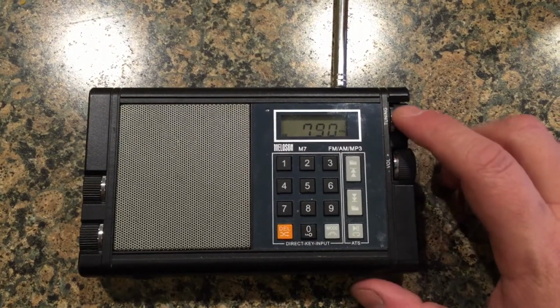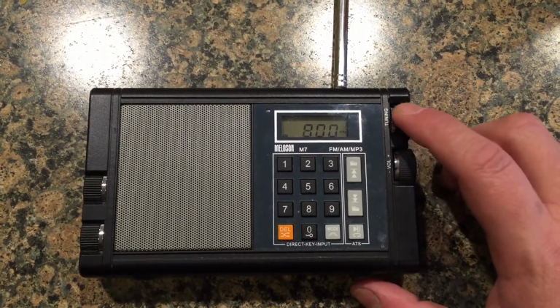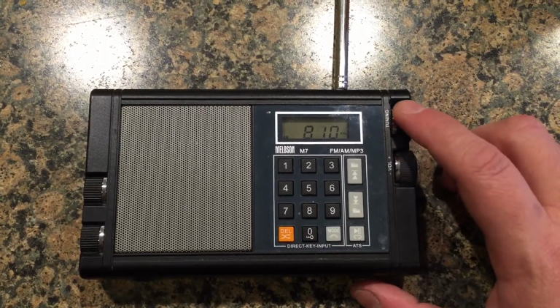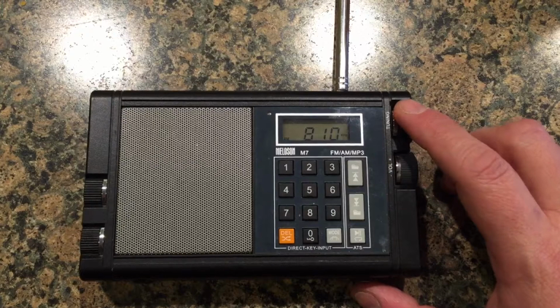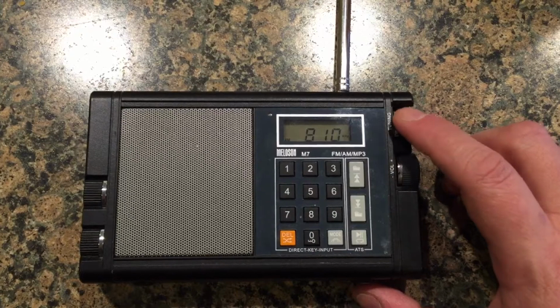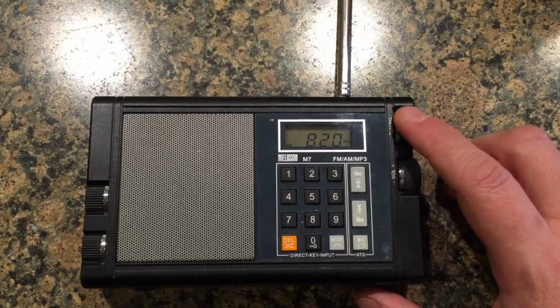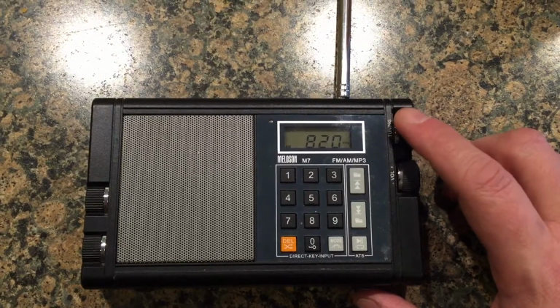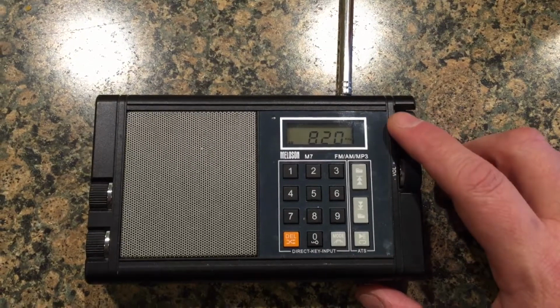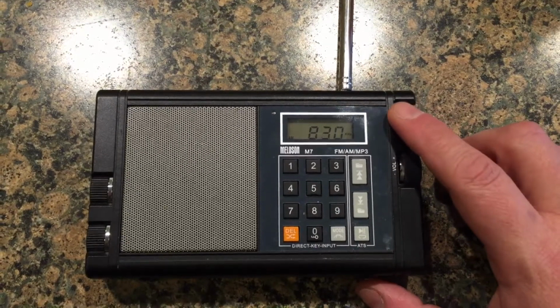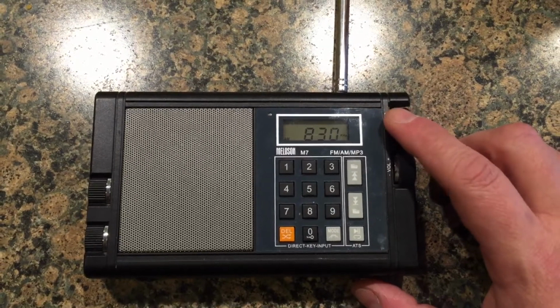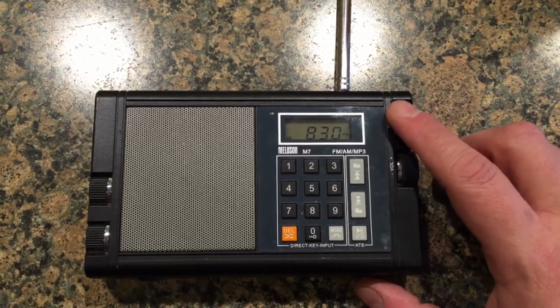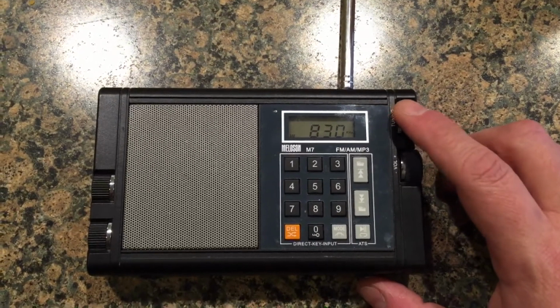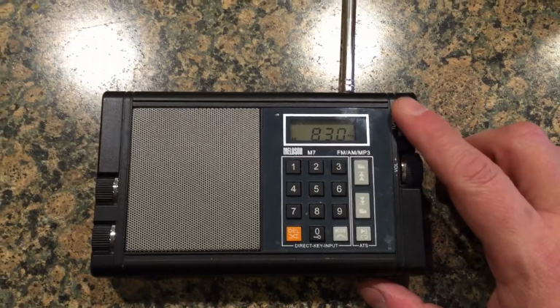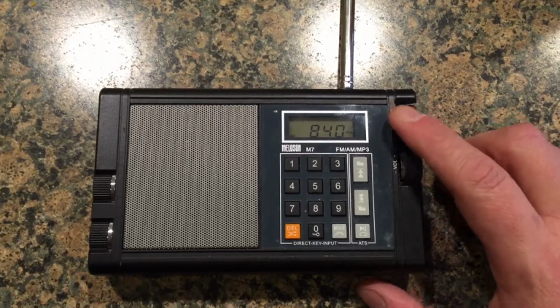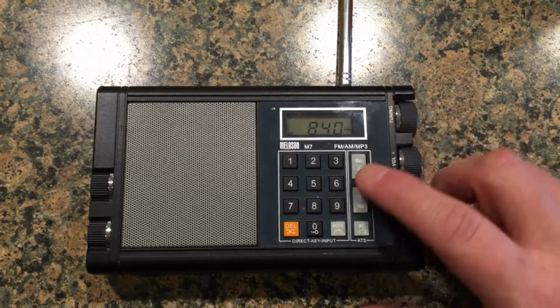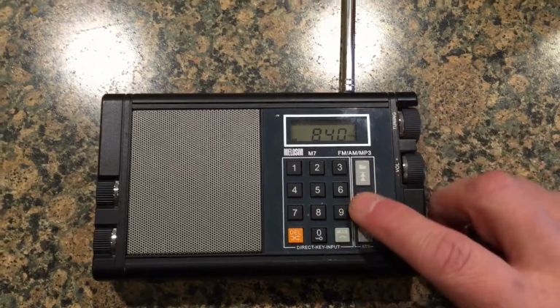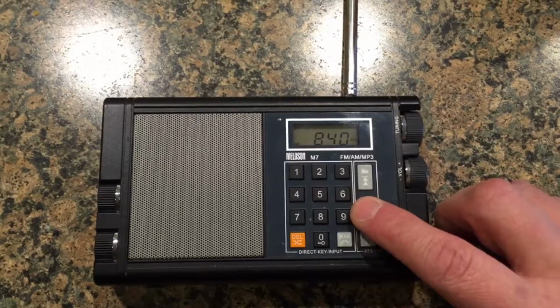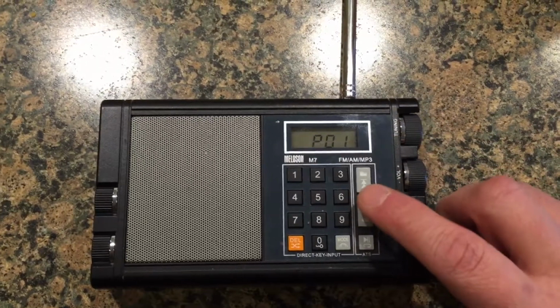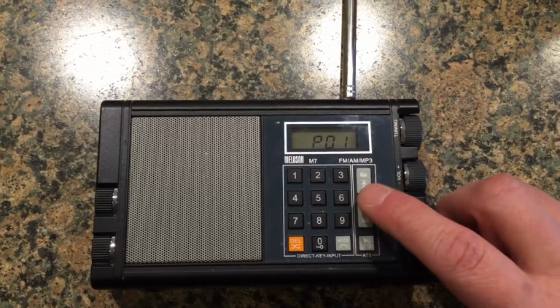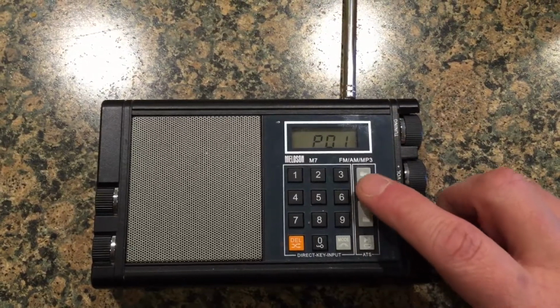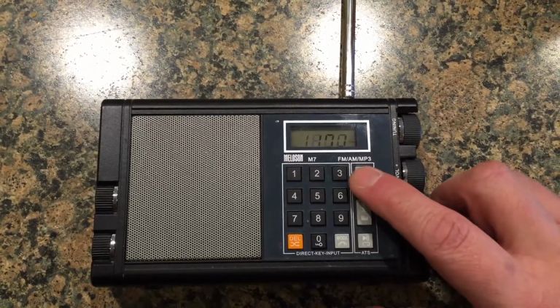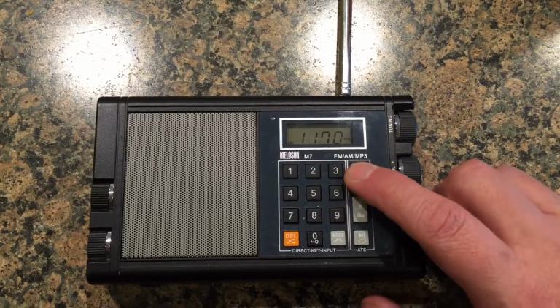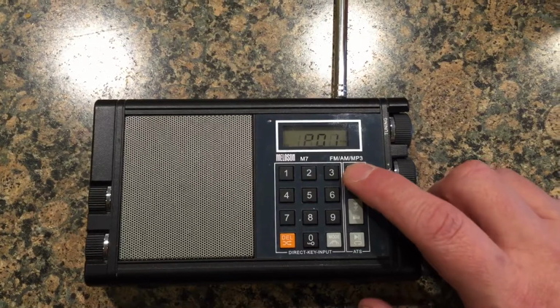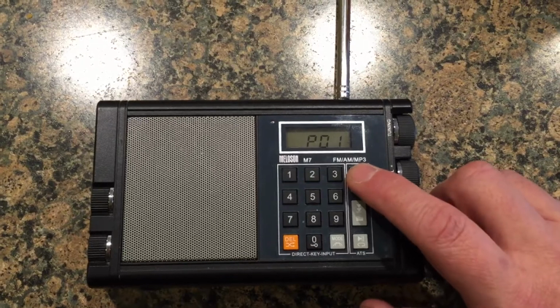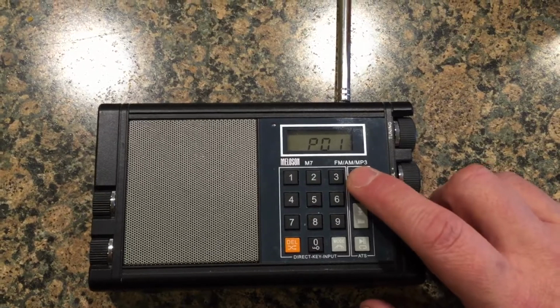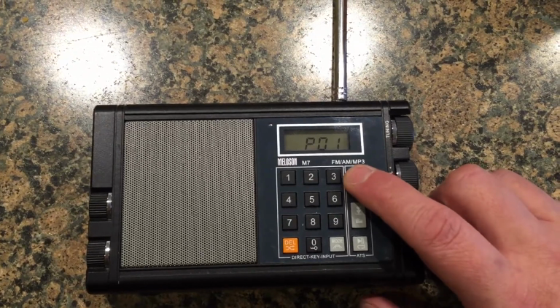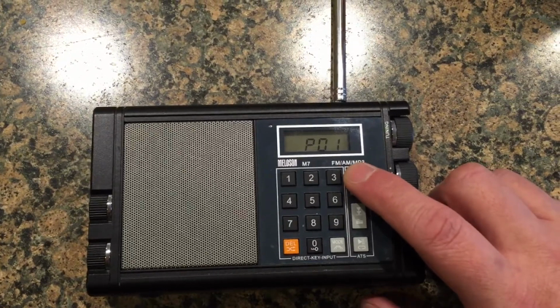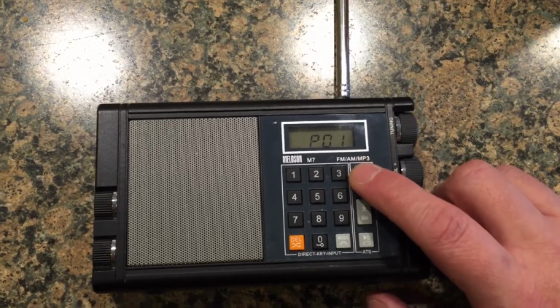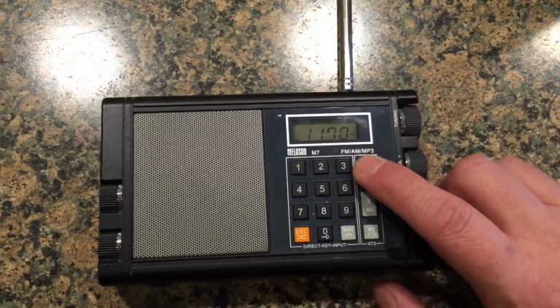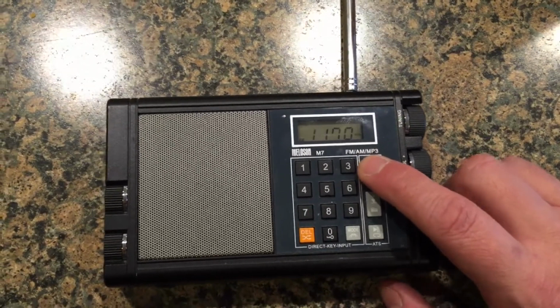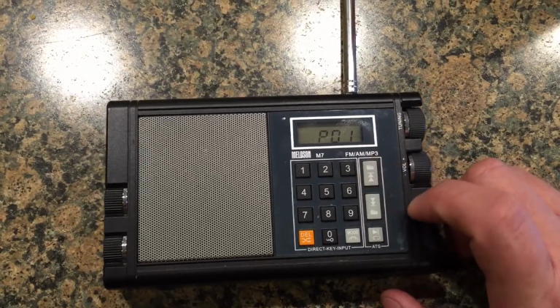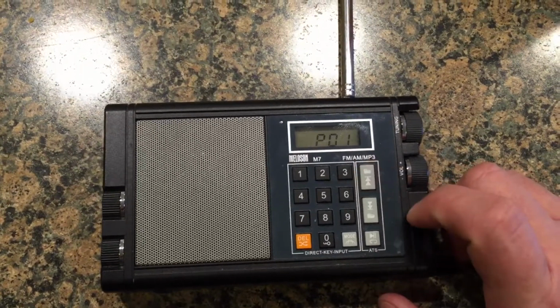It also has this rotary tuner, which is kind of handy, but not really essential. Or you can do a digital seek. And there are your presets, which you can use to save different stations.